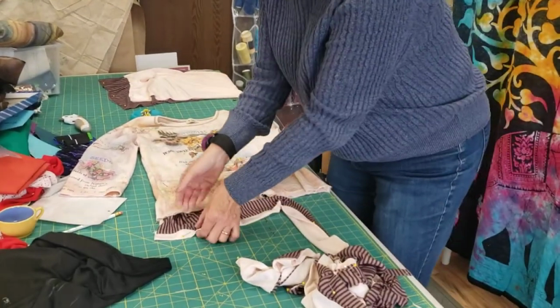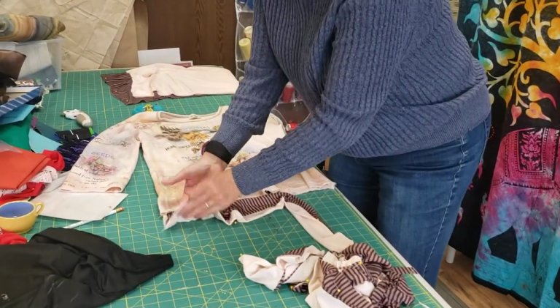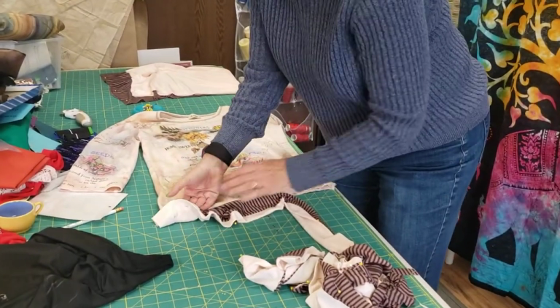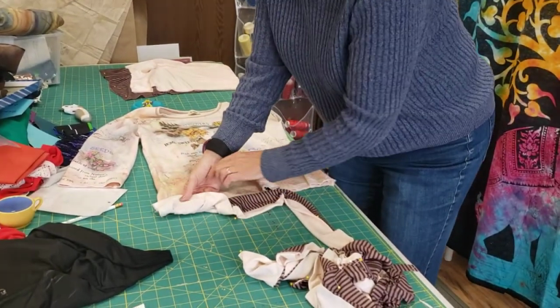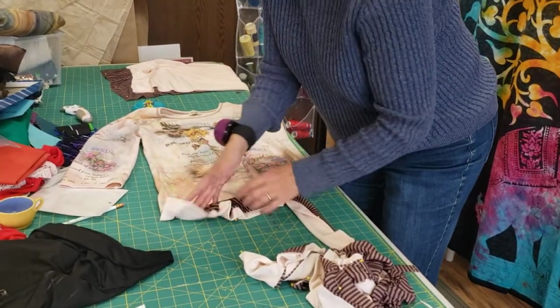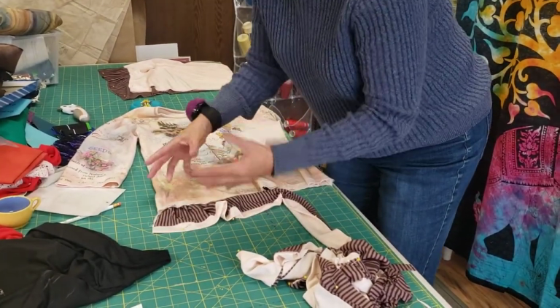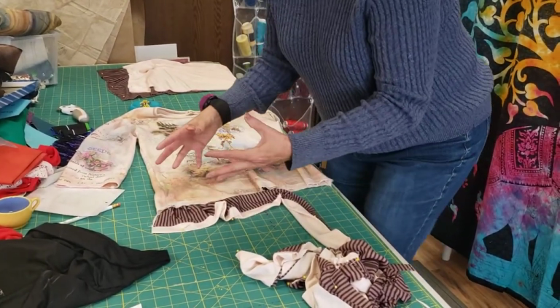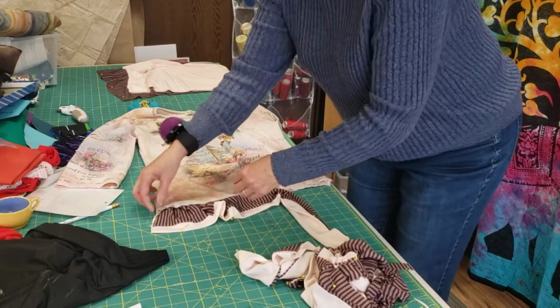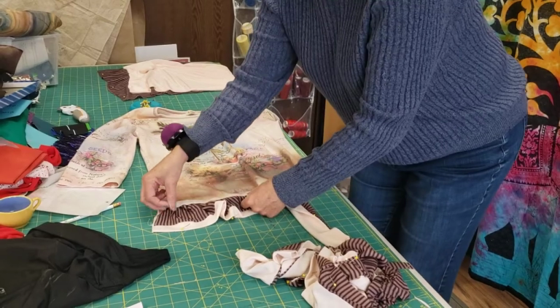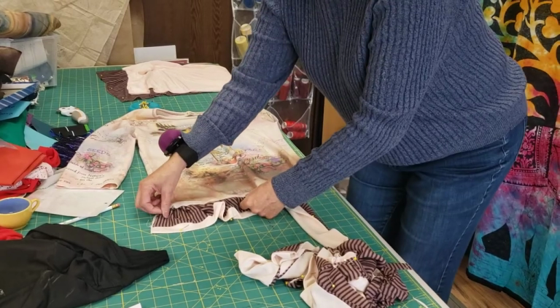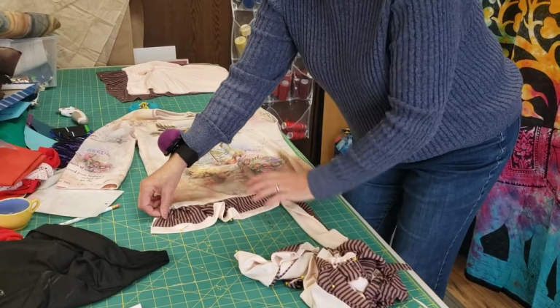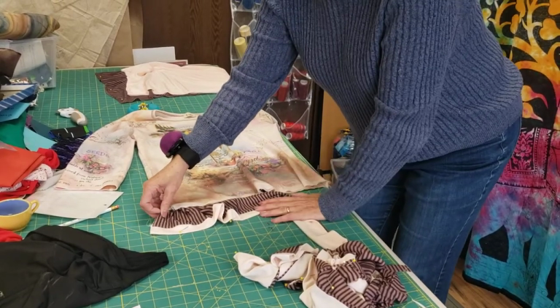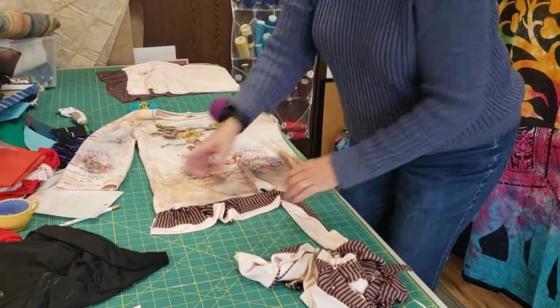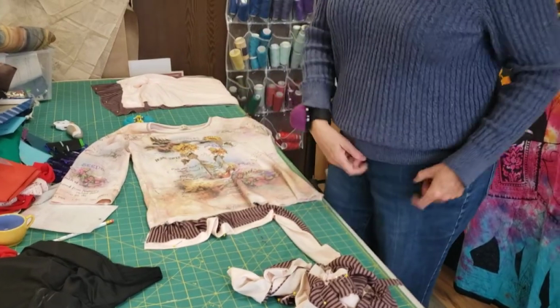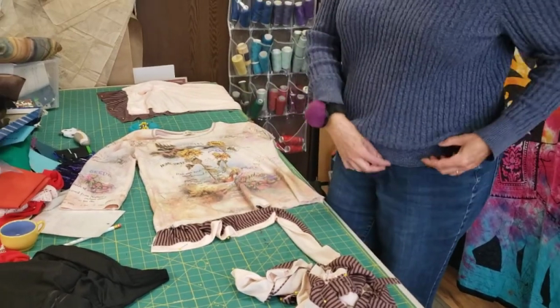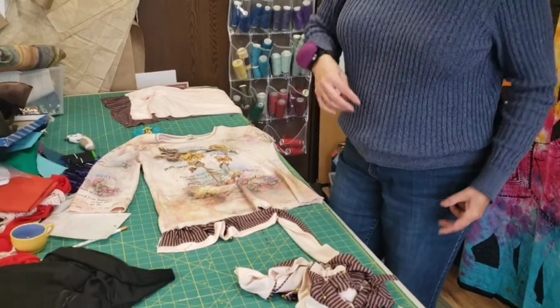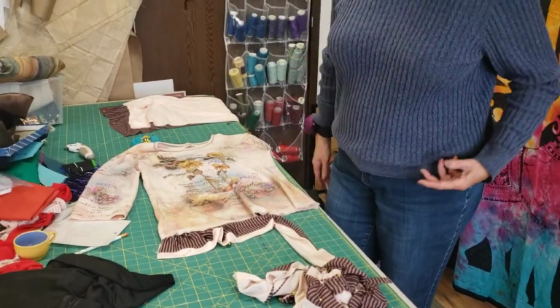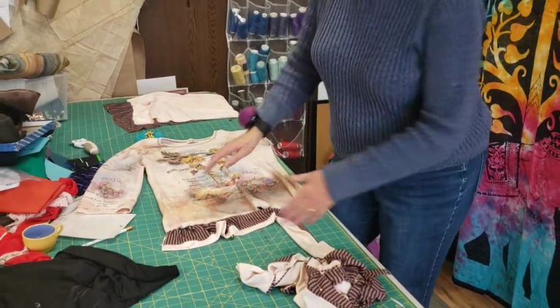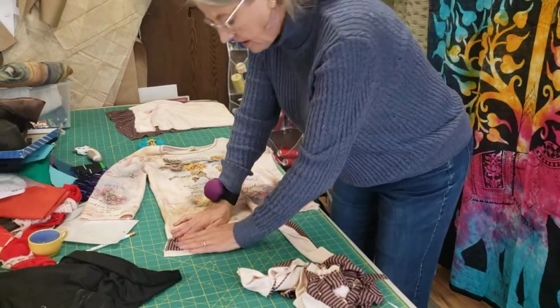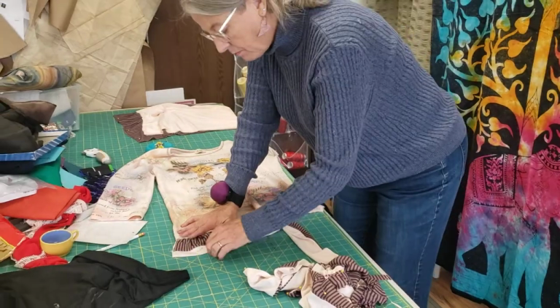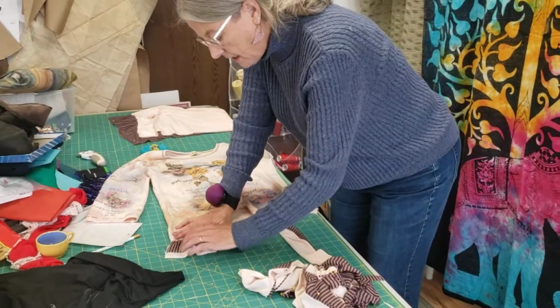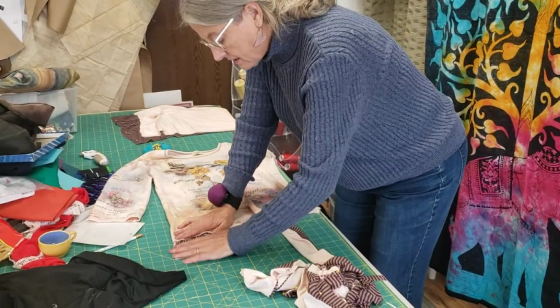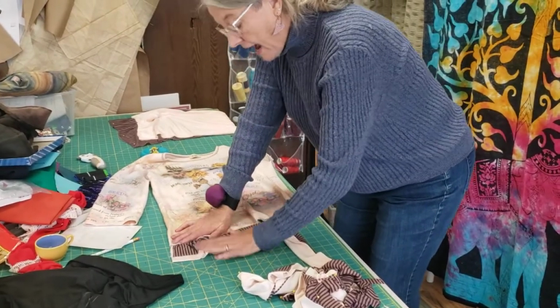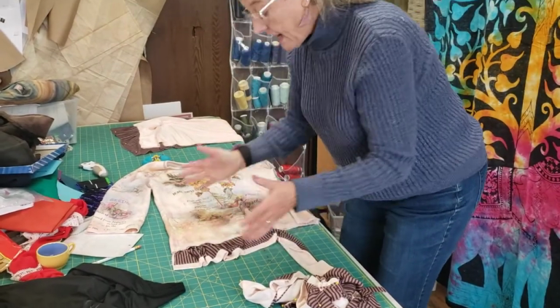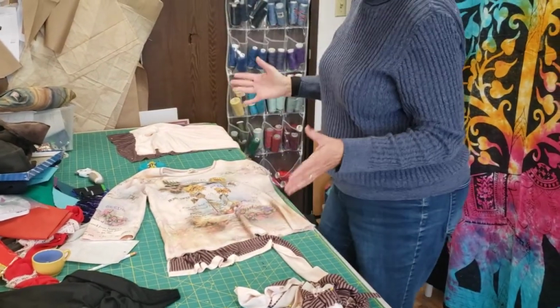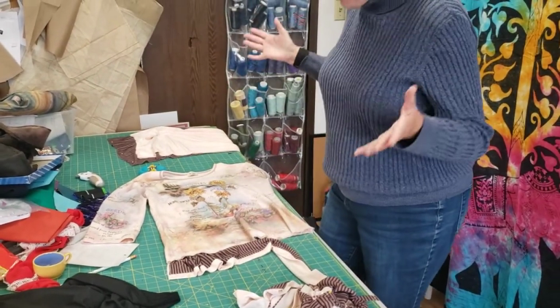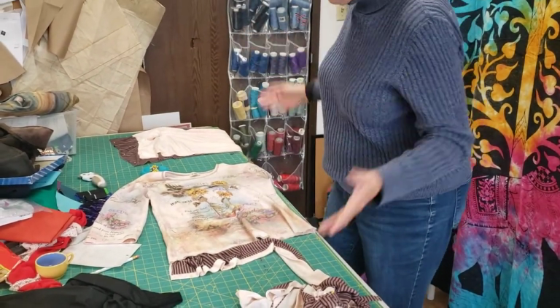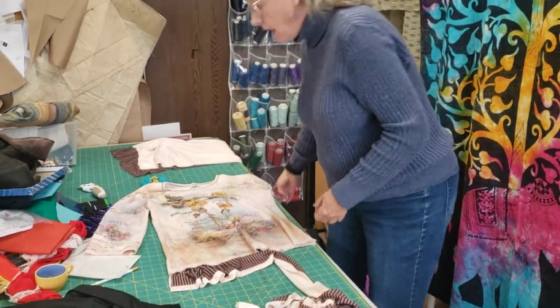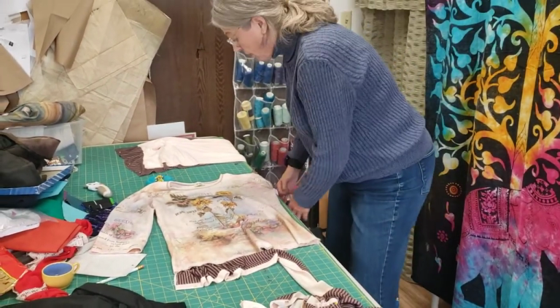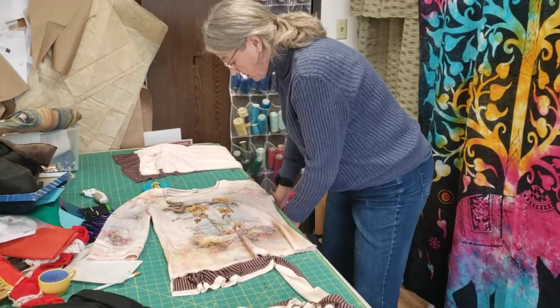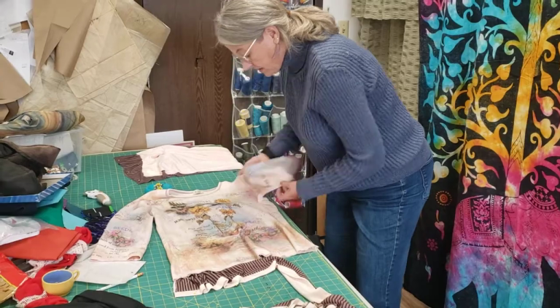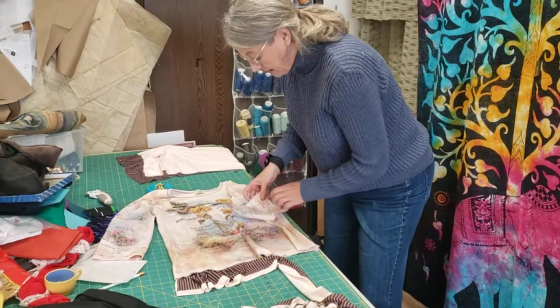And it'll be backed, which is good because if it were just this fabric, it would be staticky, it would stick, it would never stay down. But this will give it some body. I actually lined the ruffle, so I made a lined ruffle, which is kind of crazy, but I did.